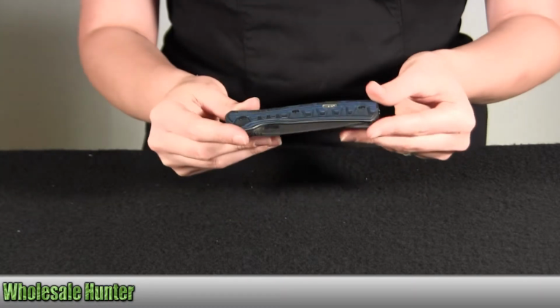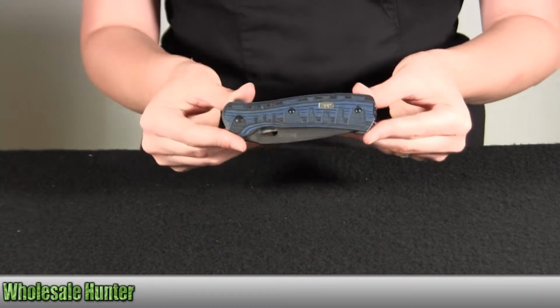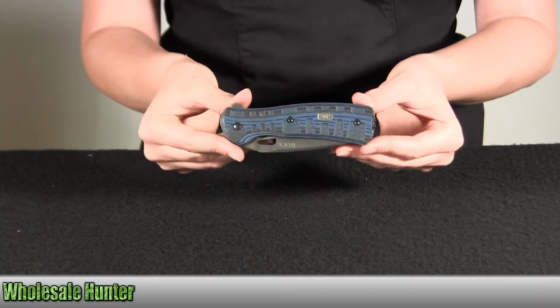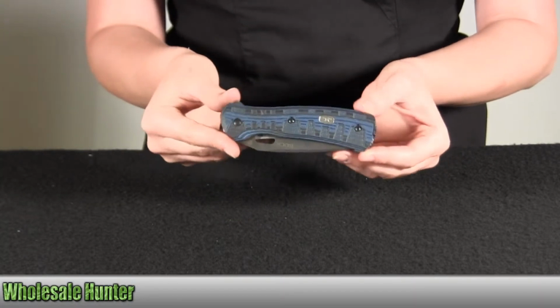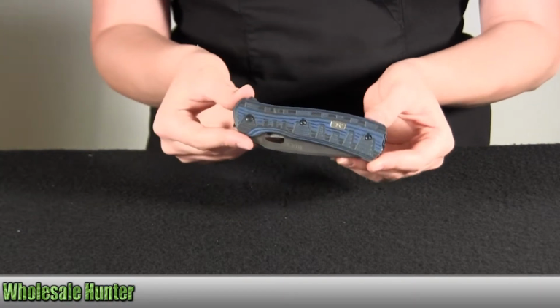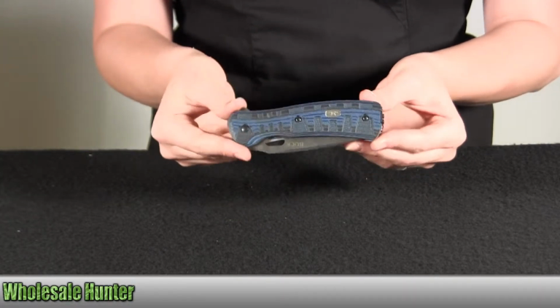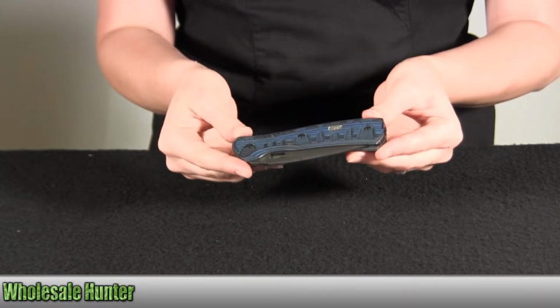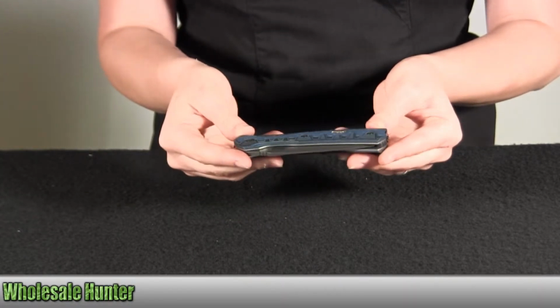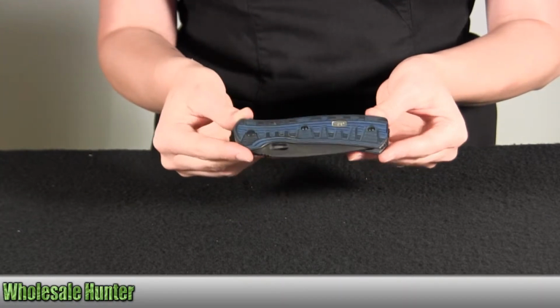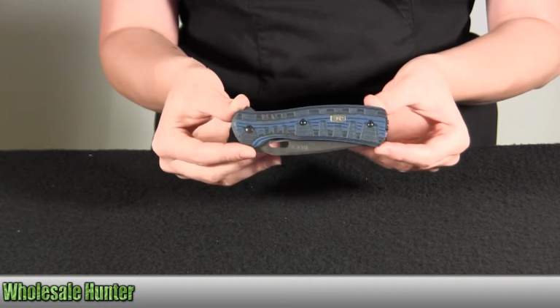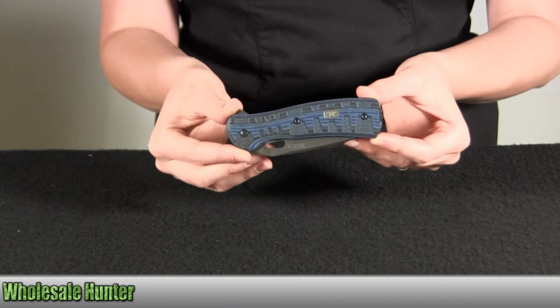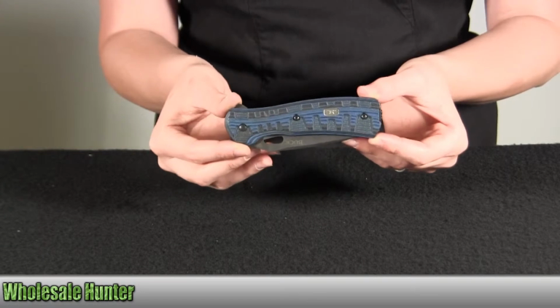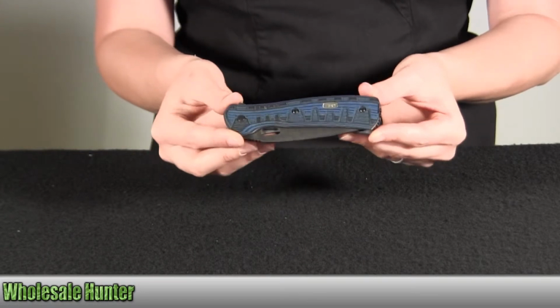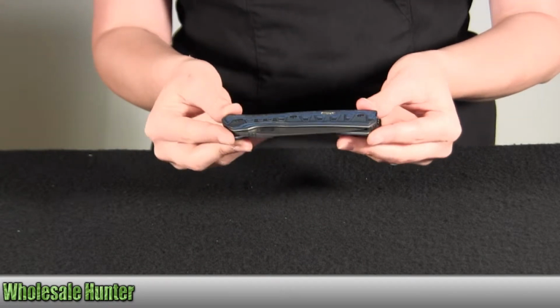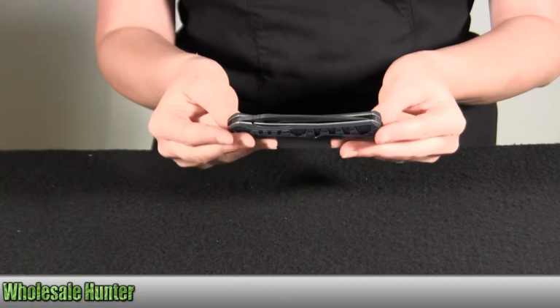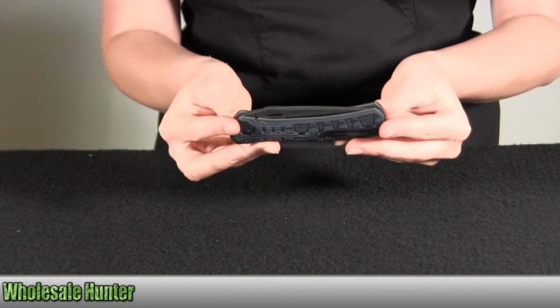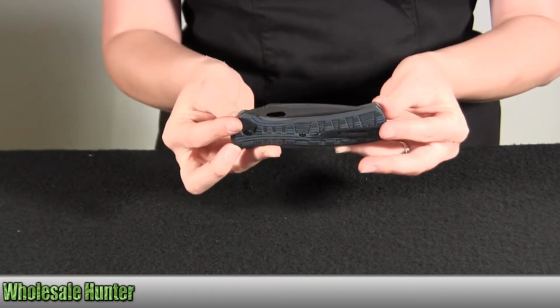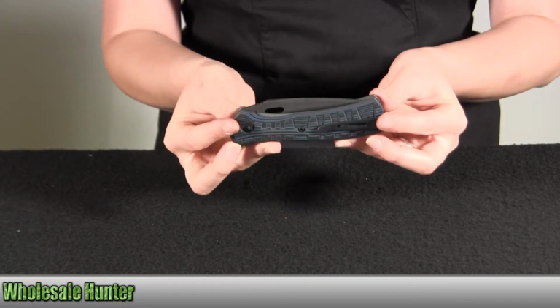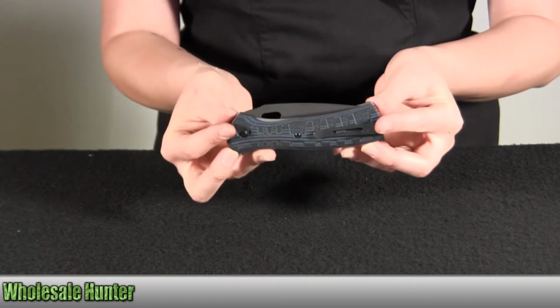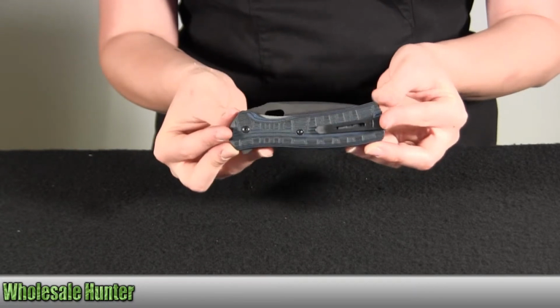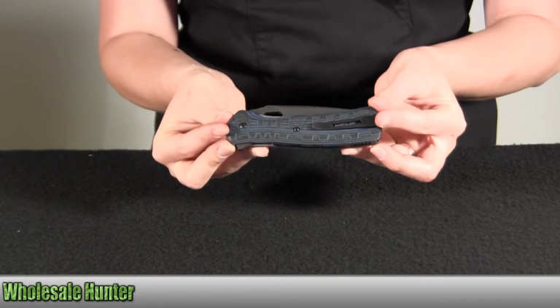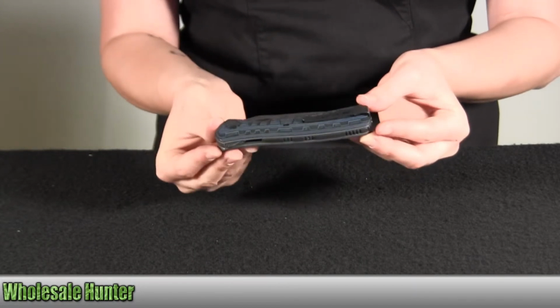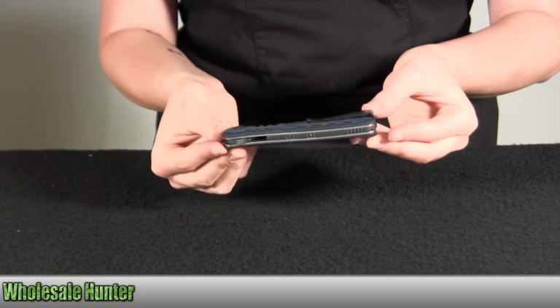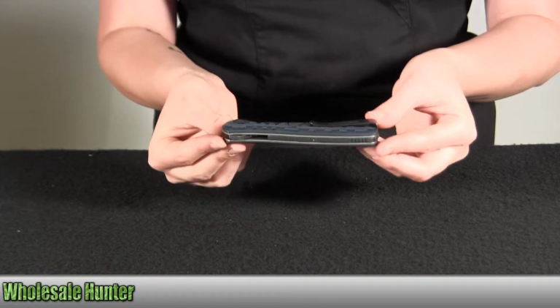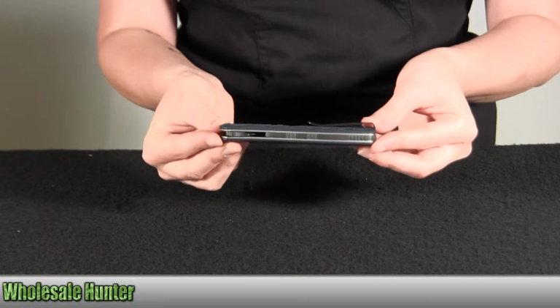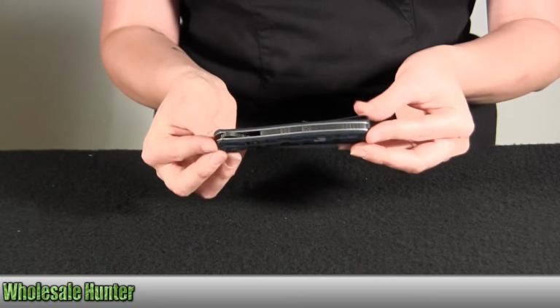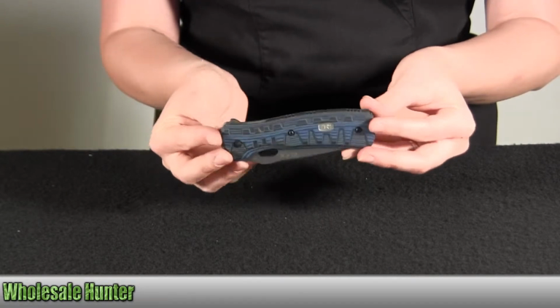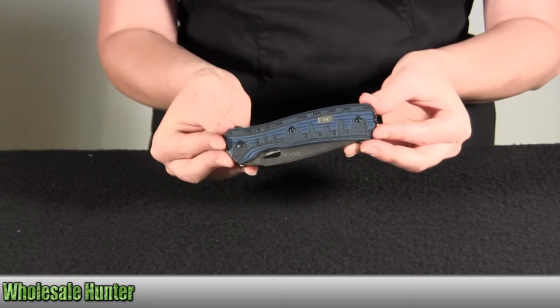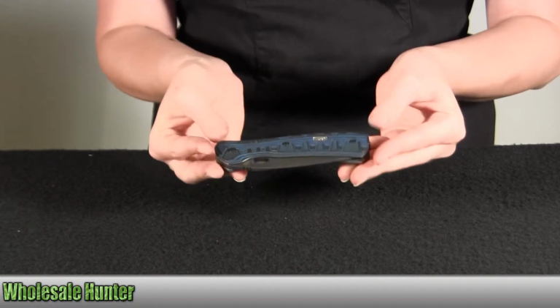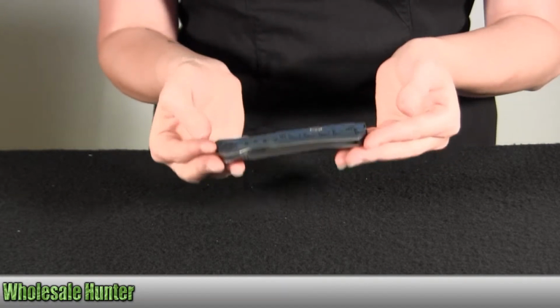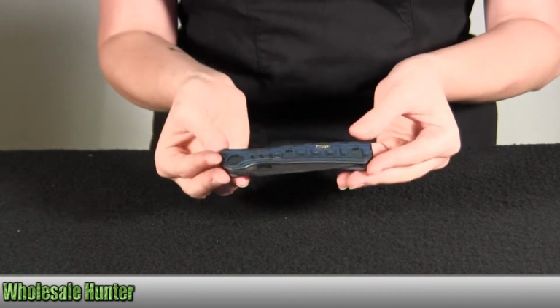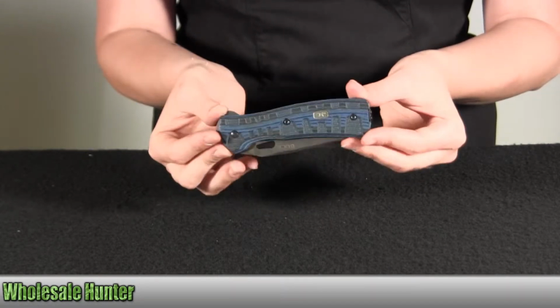The handle material is G10, in a blue and black color. The length while it's closed is 4 and 3/8 inches, or 11.1 cm. It weighs about 4 ounces.